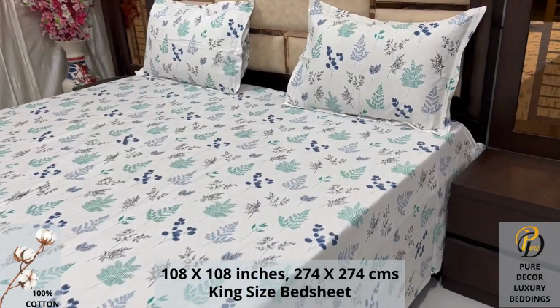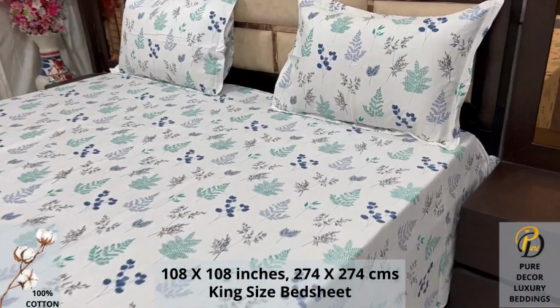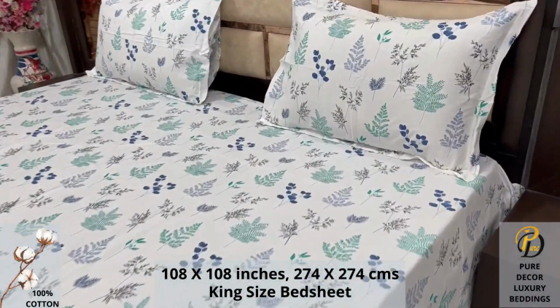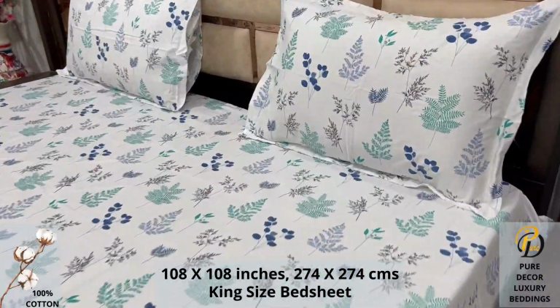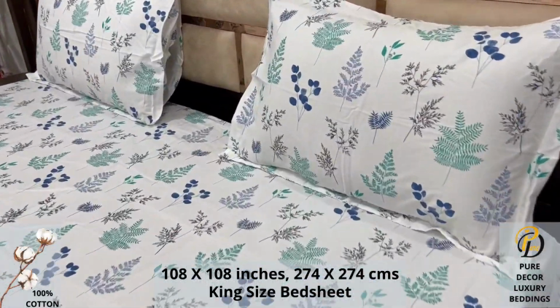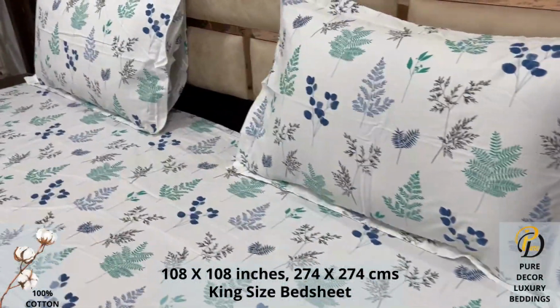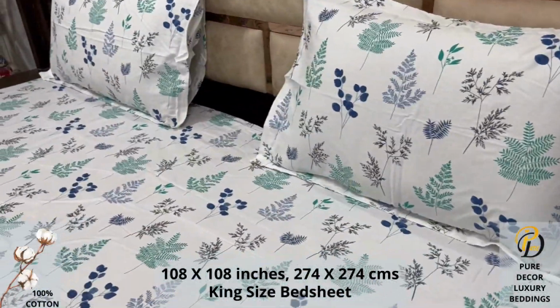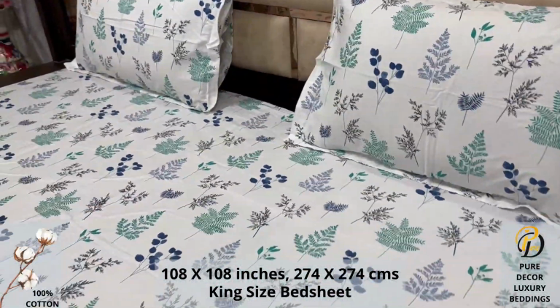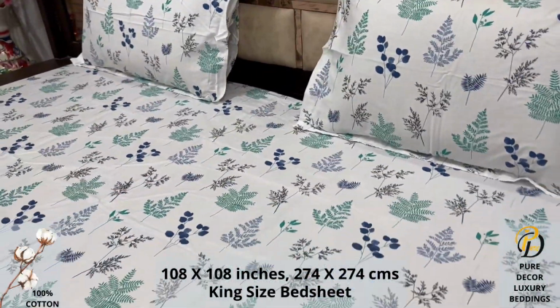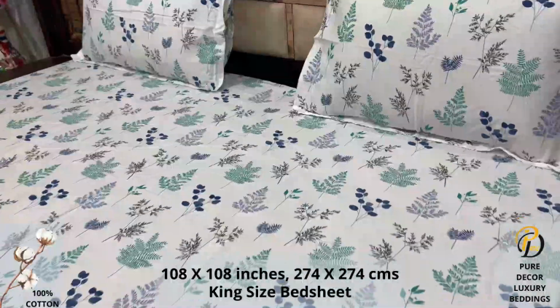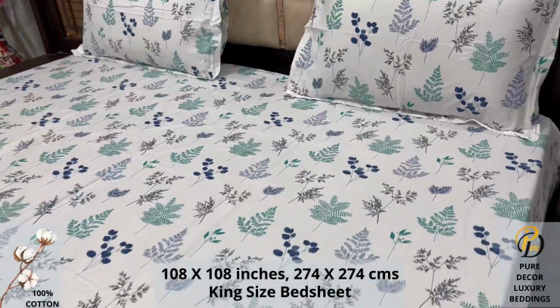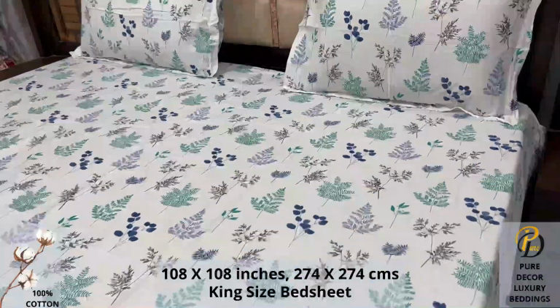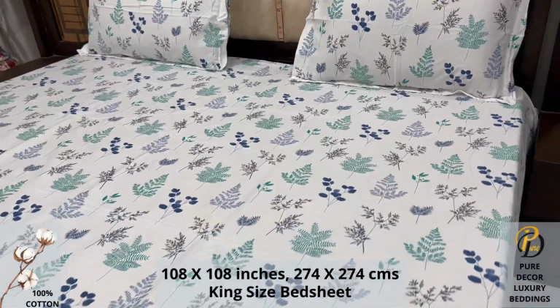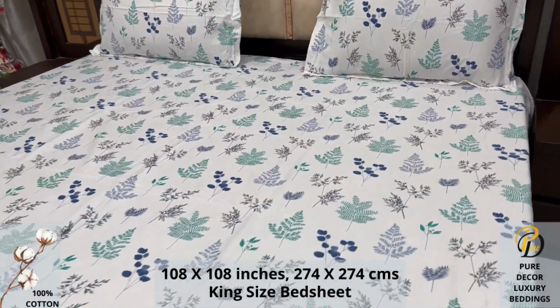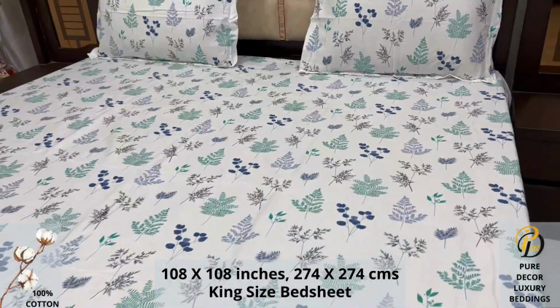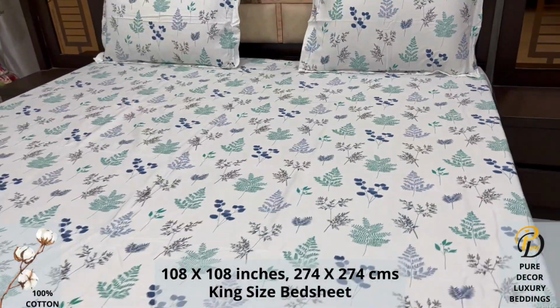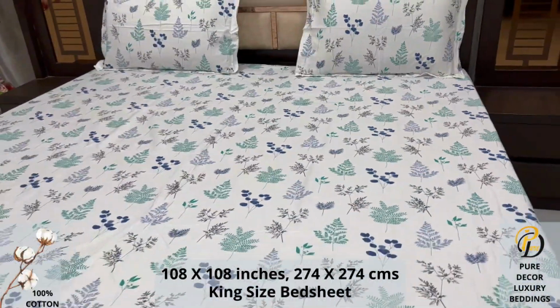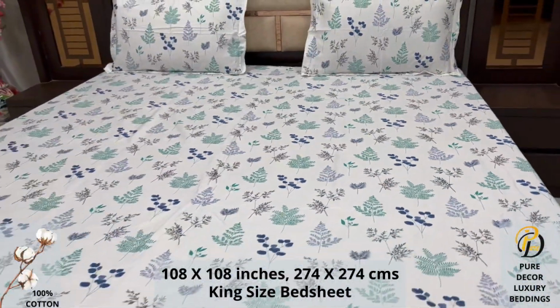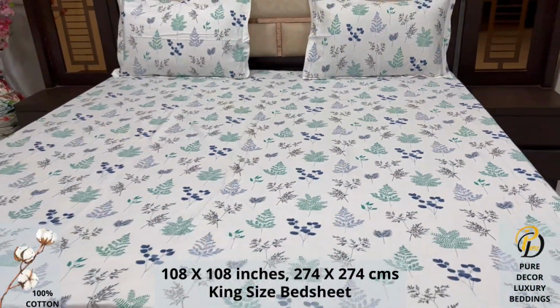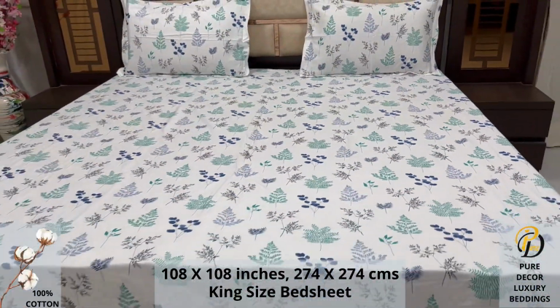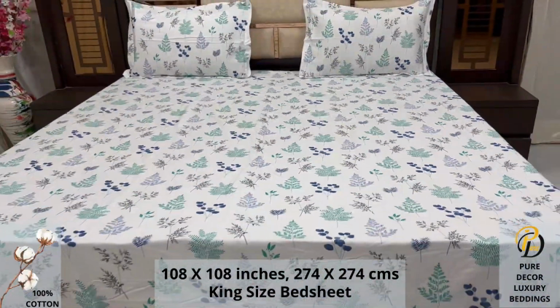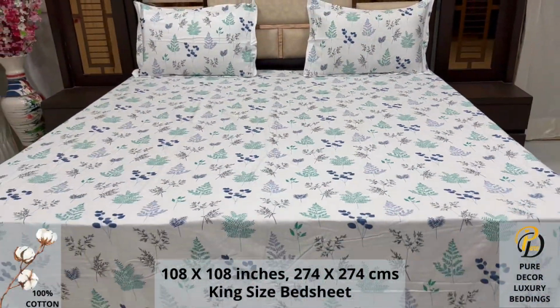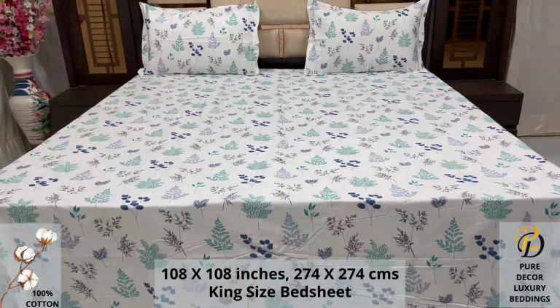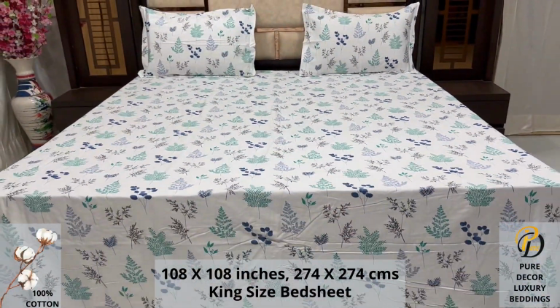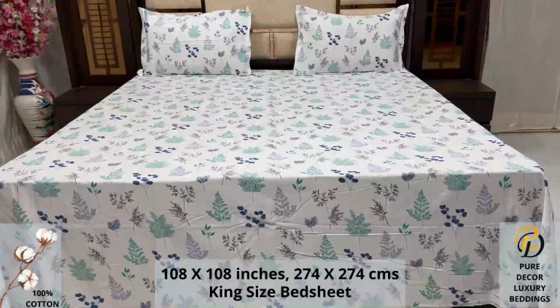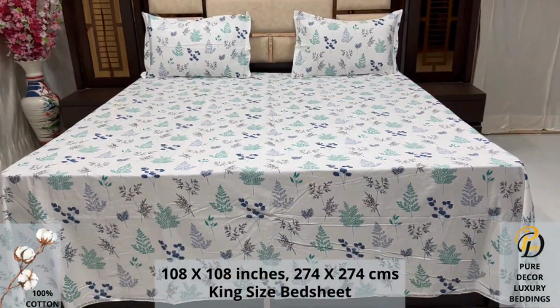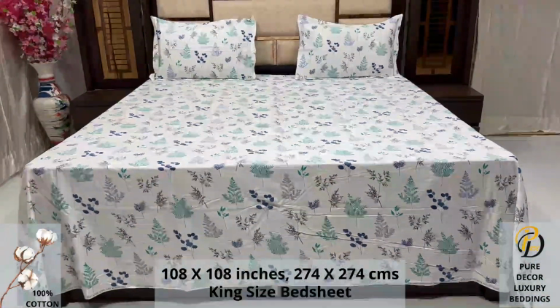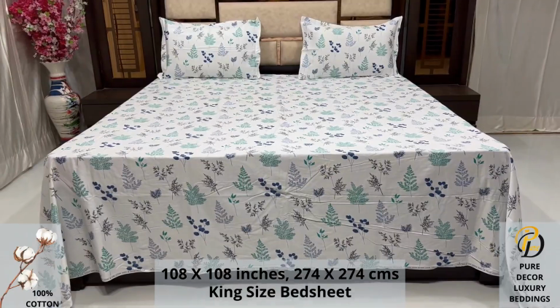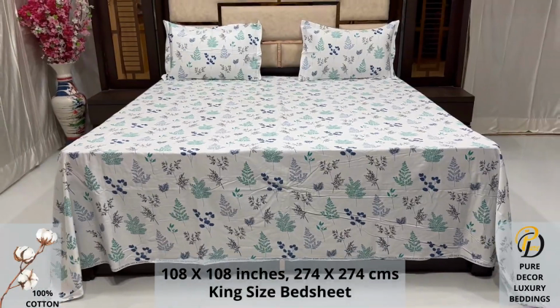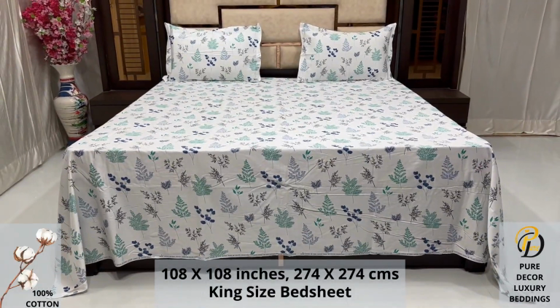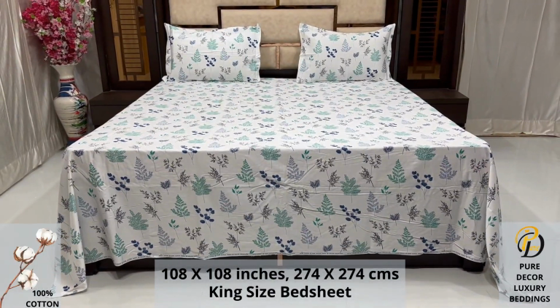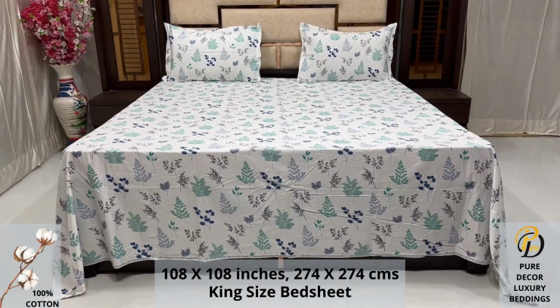An industrial pre-wash process is also done to avoid shrinkage of fabric, to serve you the best product for a luxurious bedroom experience — because that's where you spend almost 35% of your whole life.